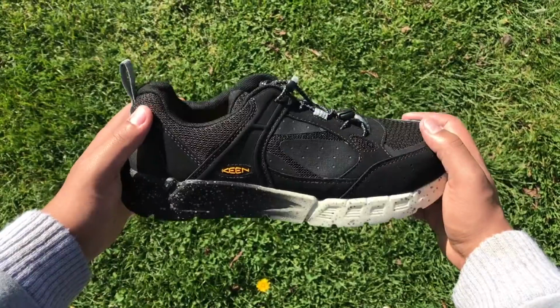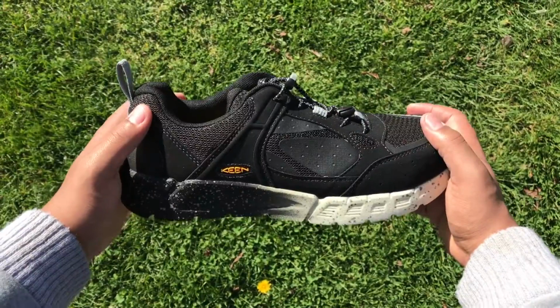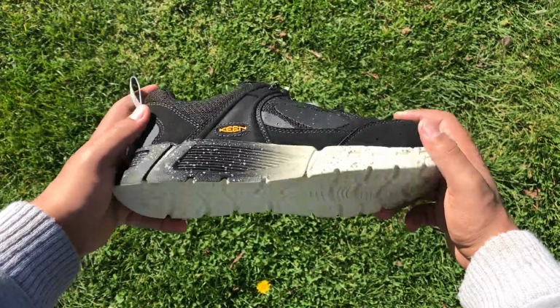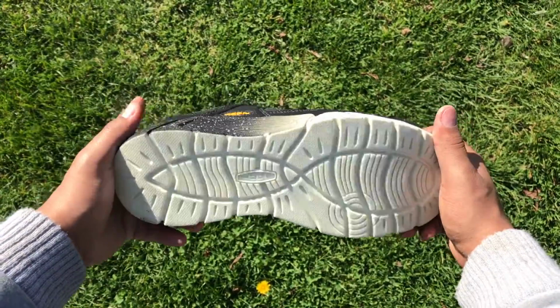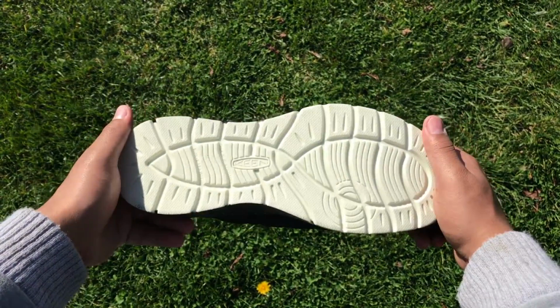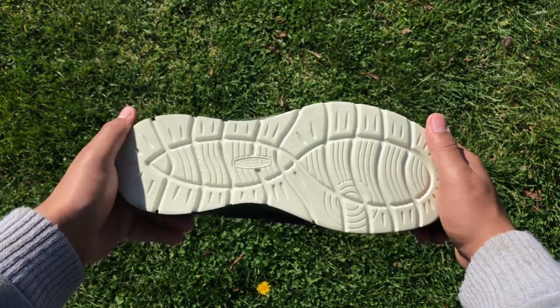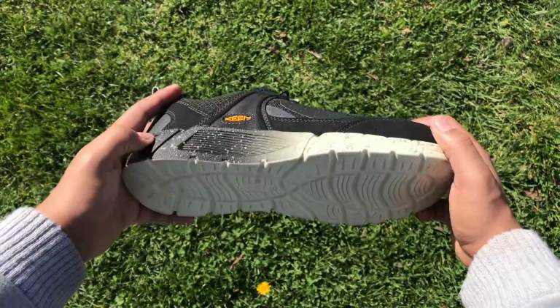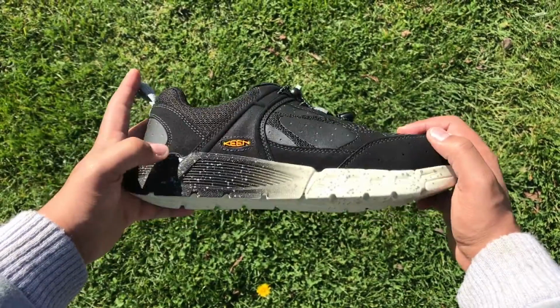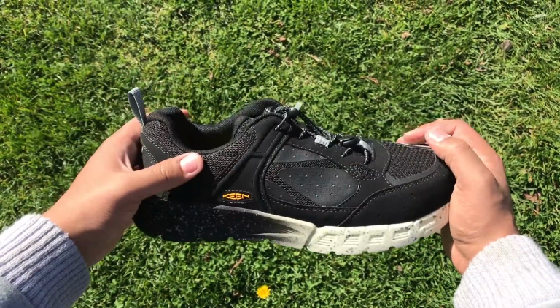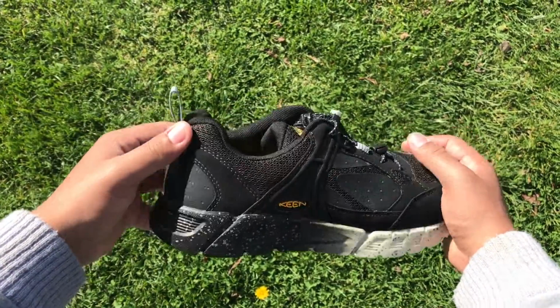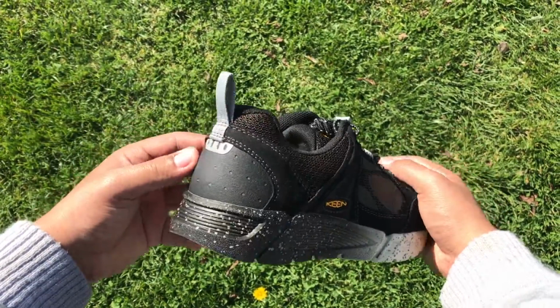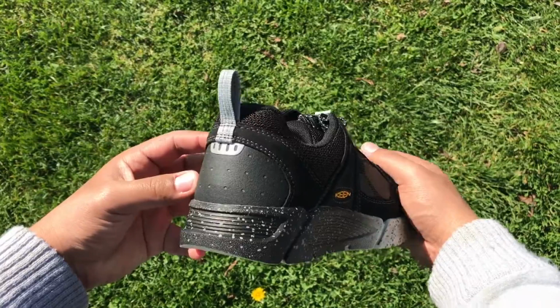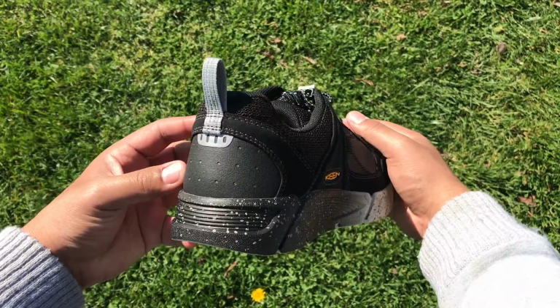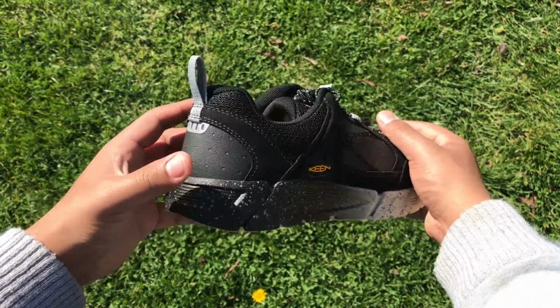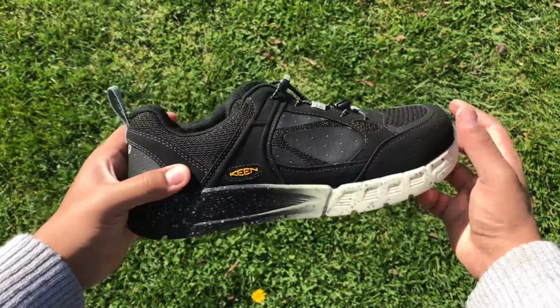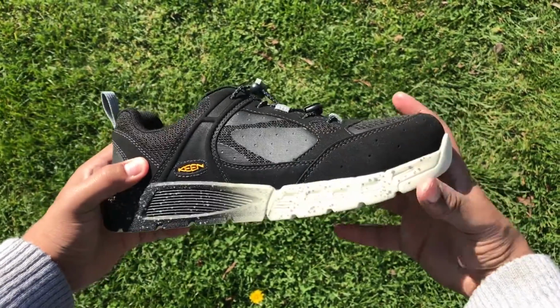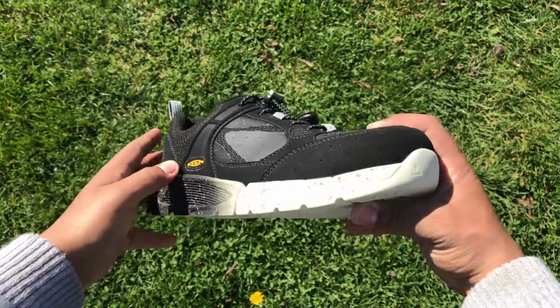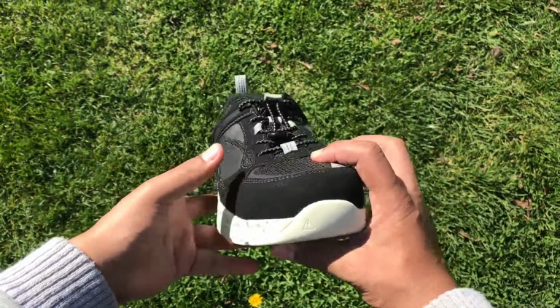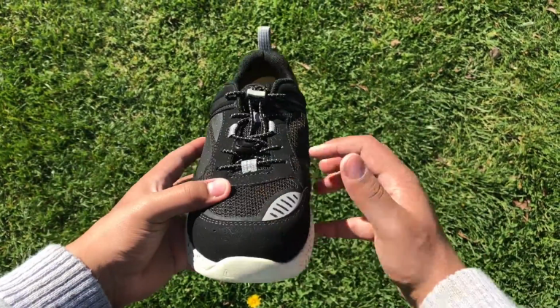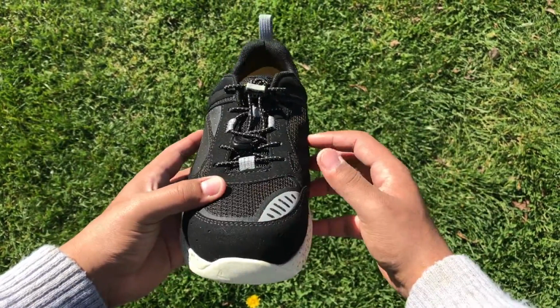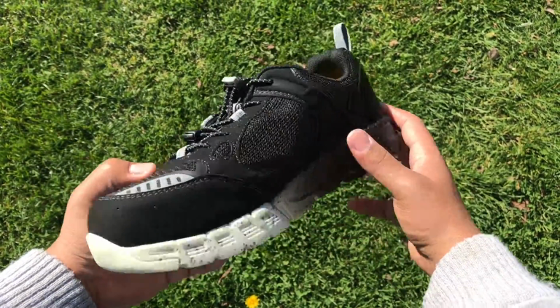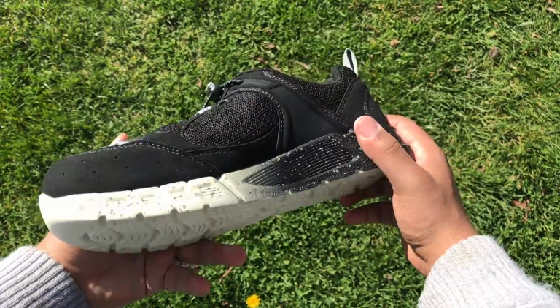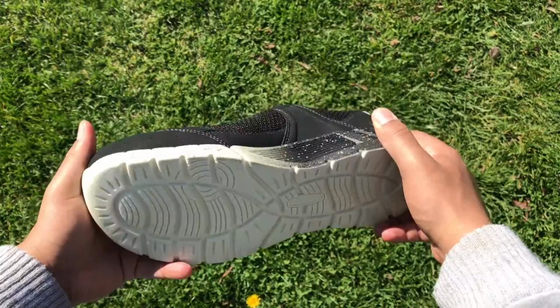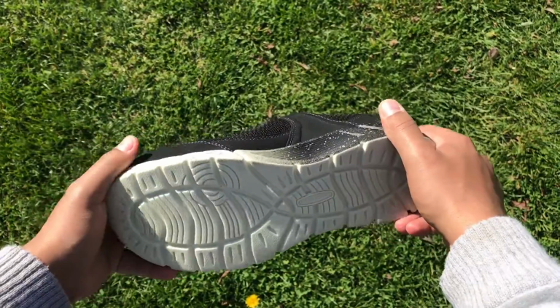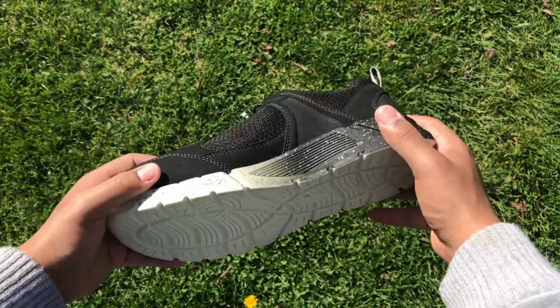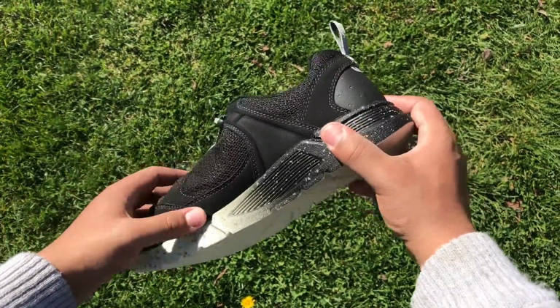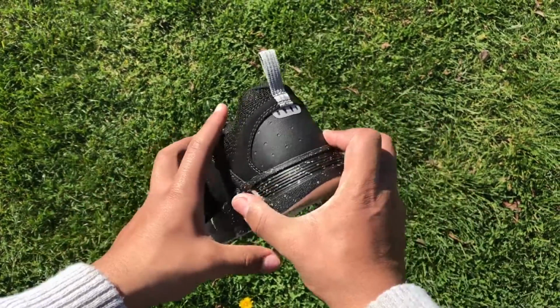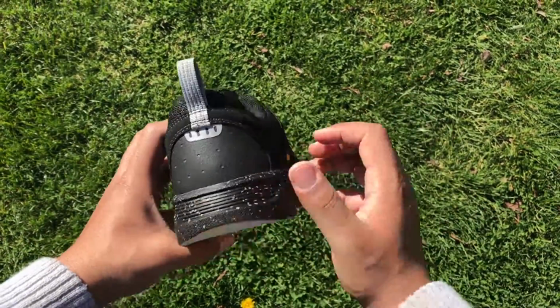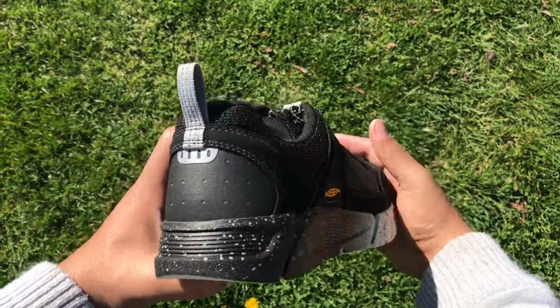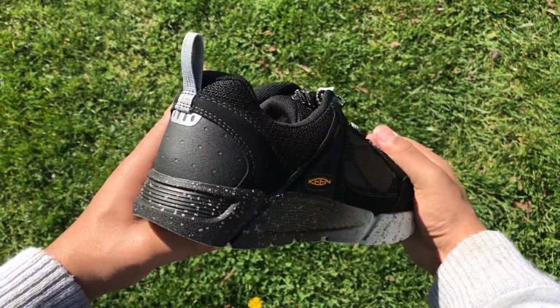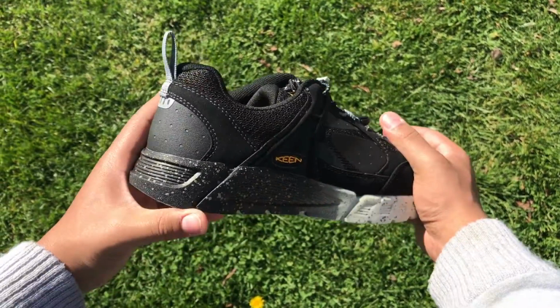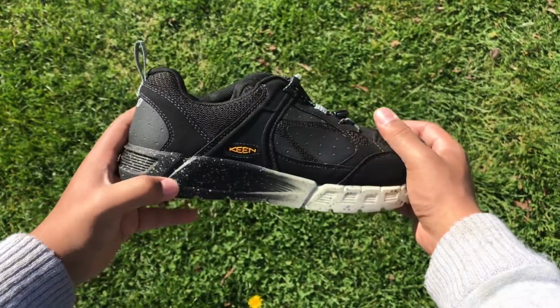The Raleigh features Keen's most popular footbed, which is engineered to provide amazing arch support and cradle to the natural contours of your foot. Keen added non-marking rubber outsoles, a TPU stability shank, and these cool little reflective areas on the toe and heel.